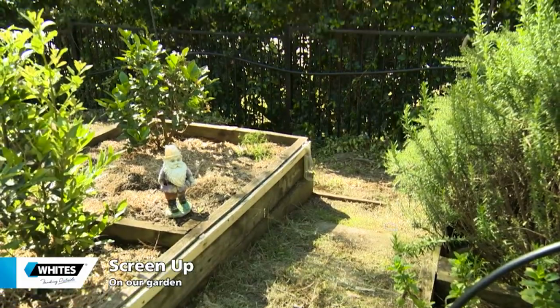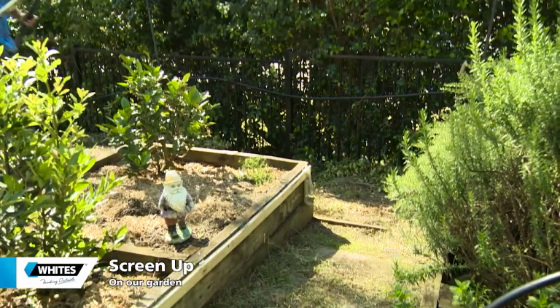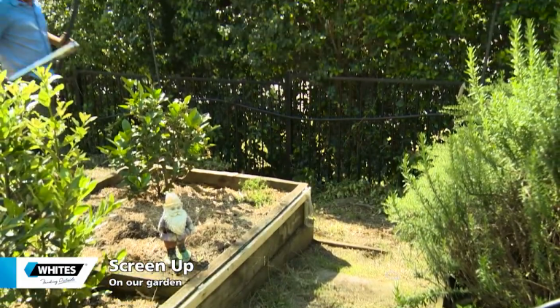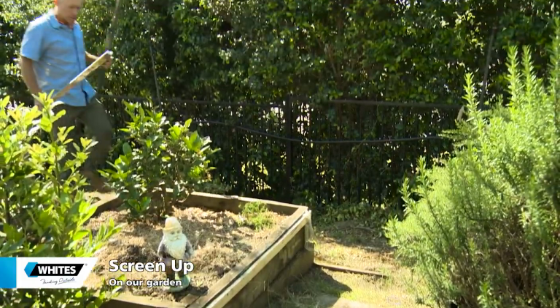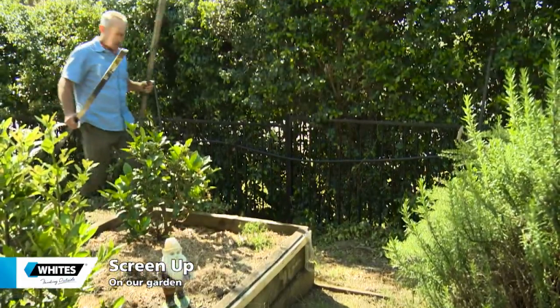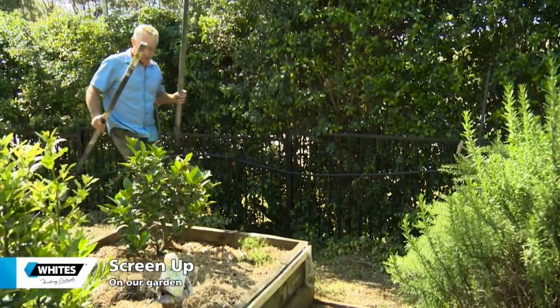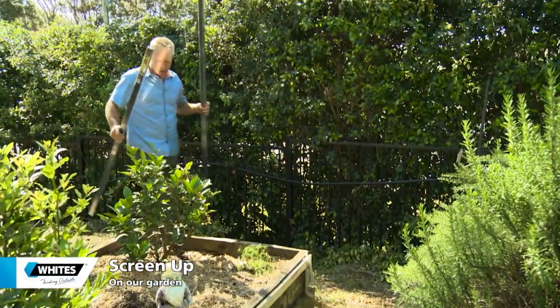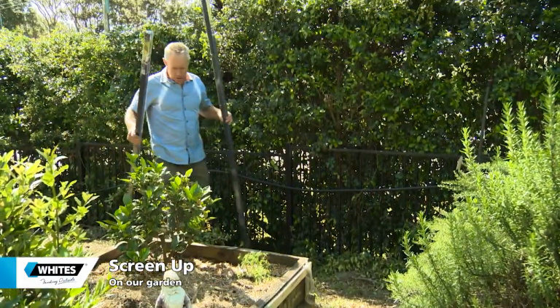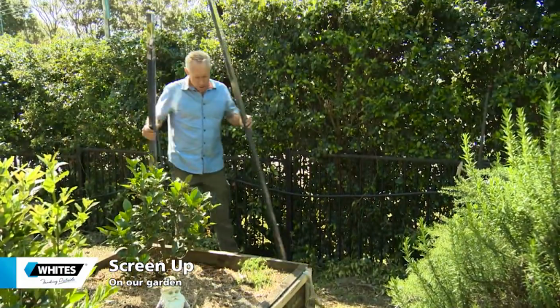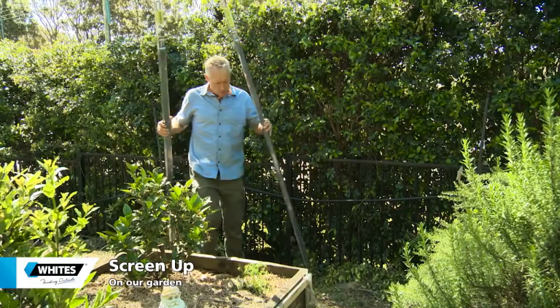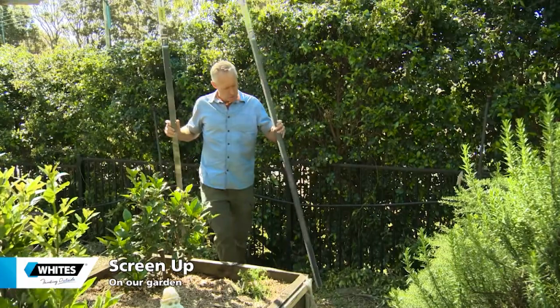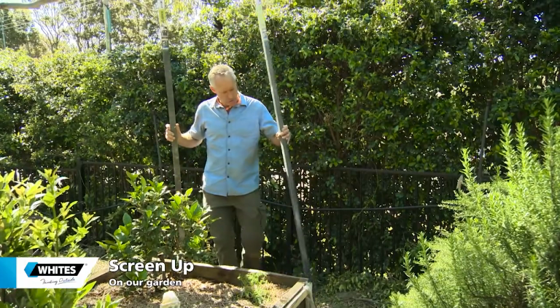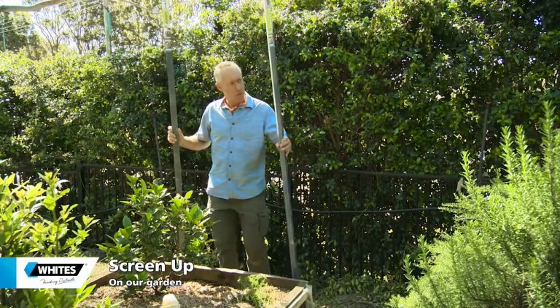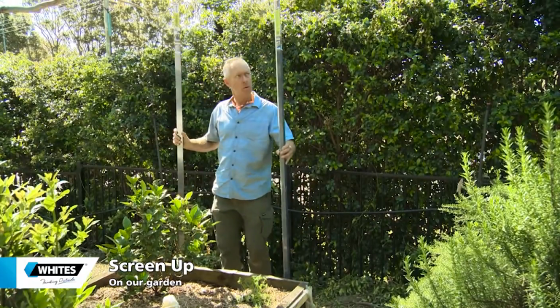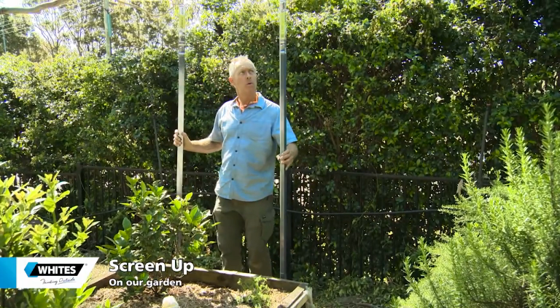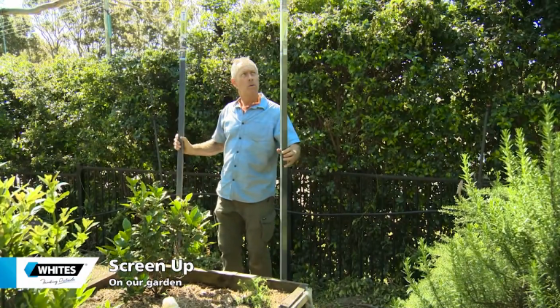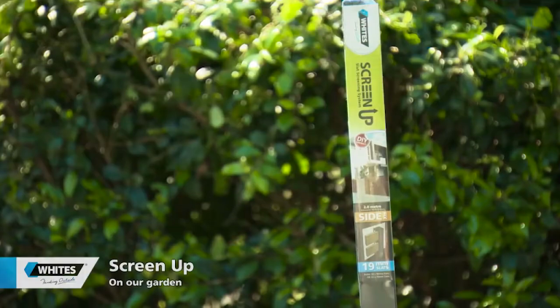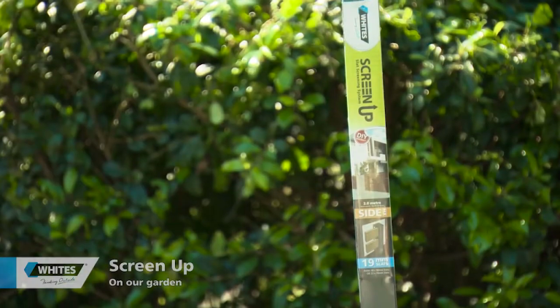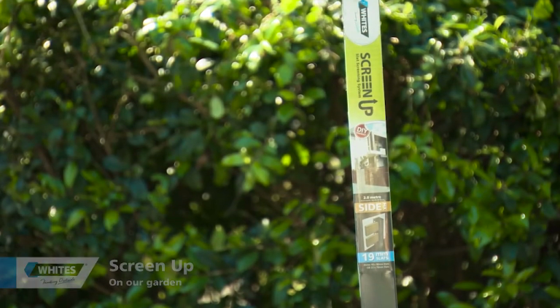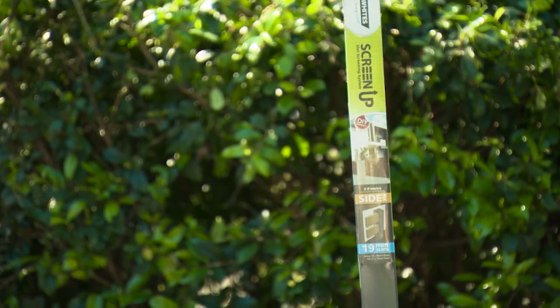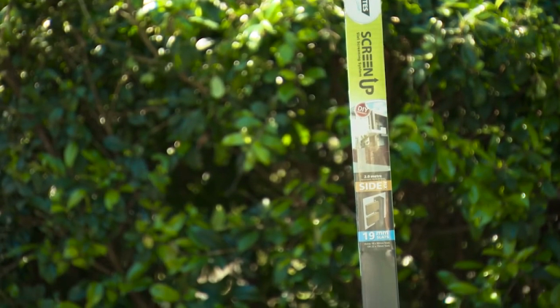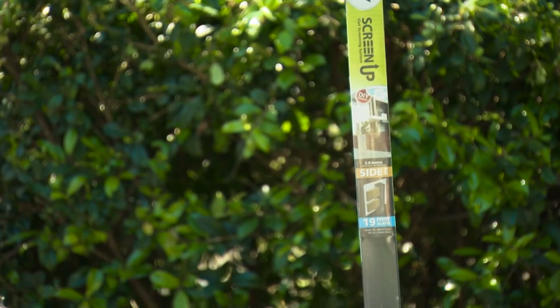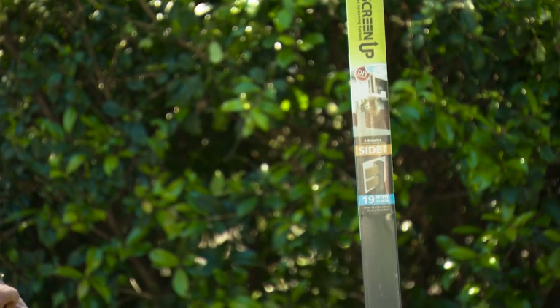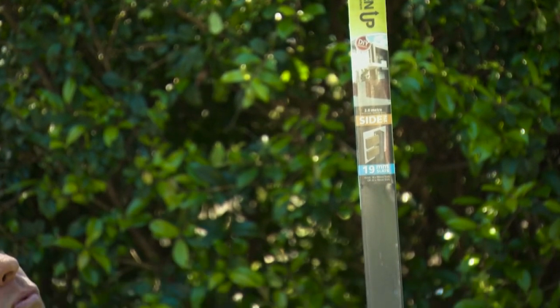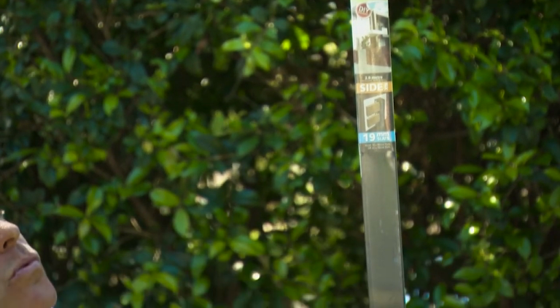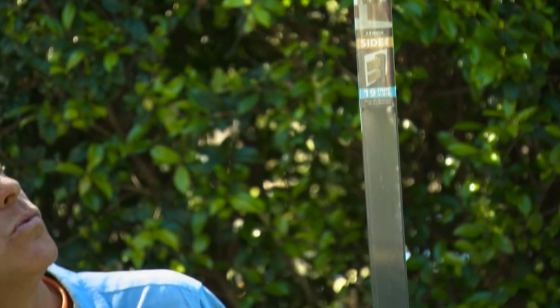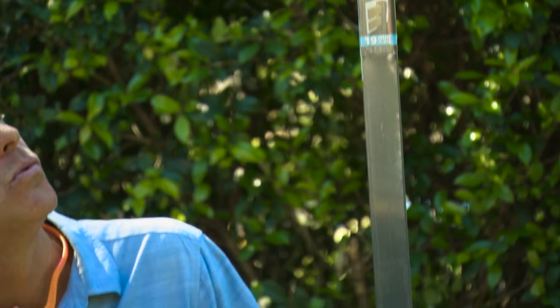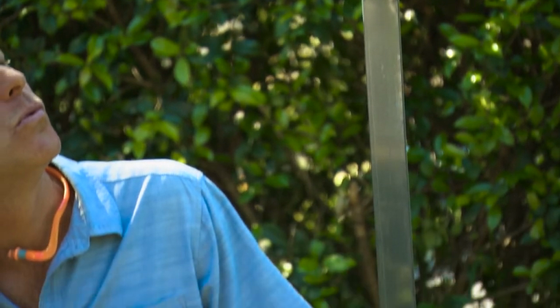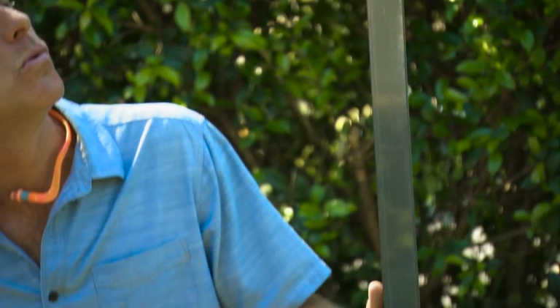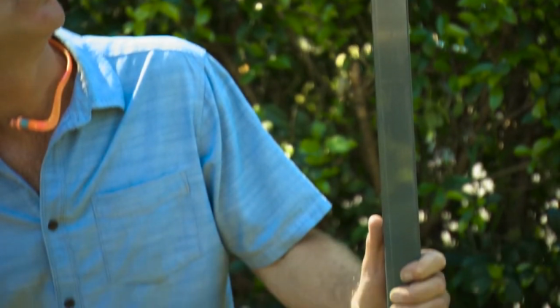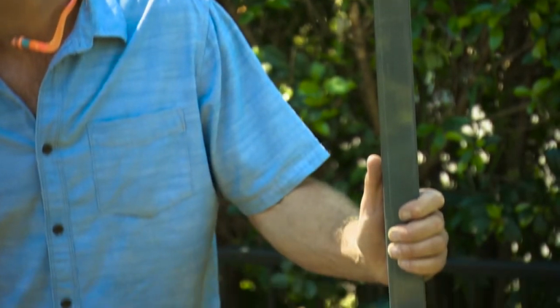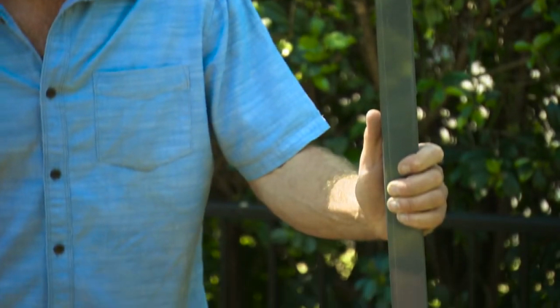Easily the simplest screen I've installed is the Screen Up from Whites. It comes in a kit form with all the bits and pieces you need for every situation.